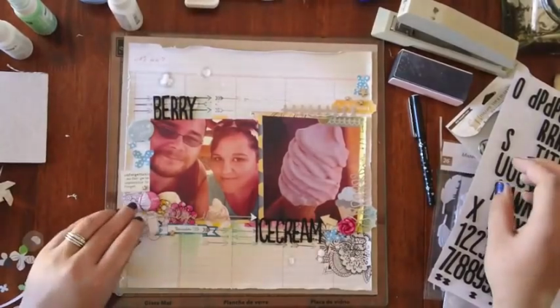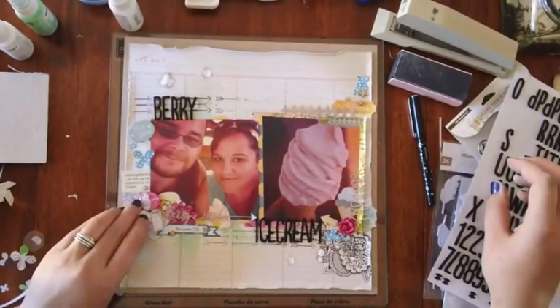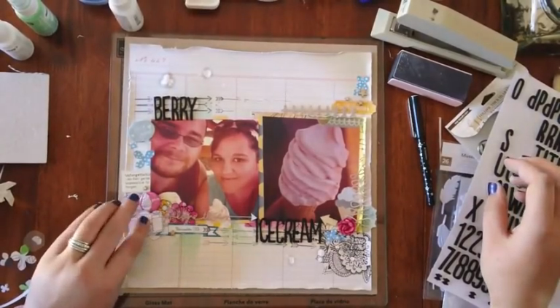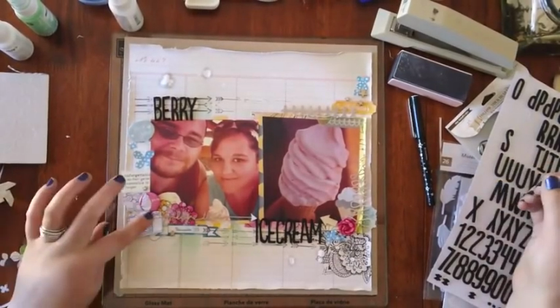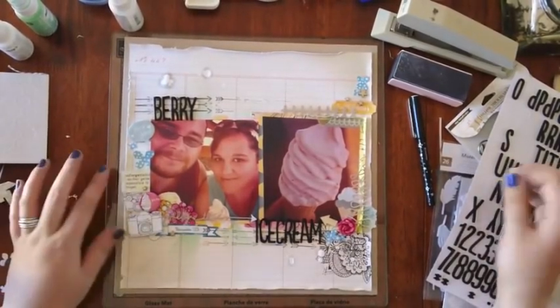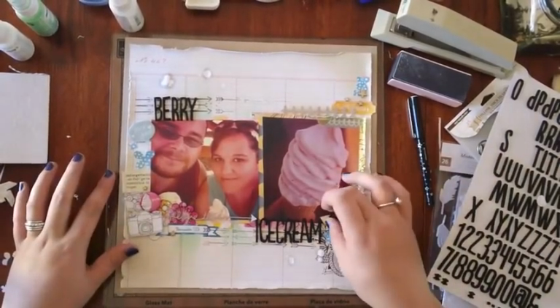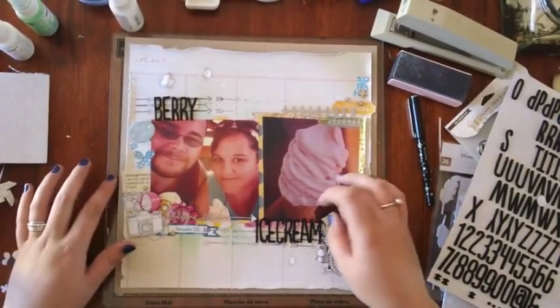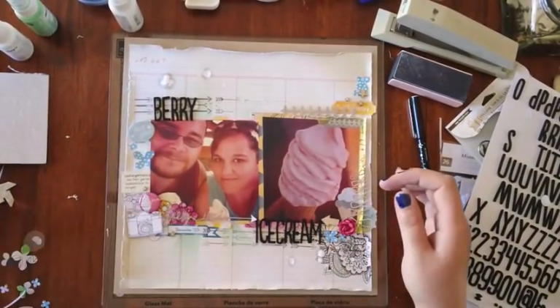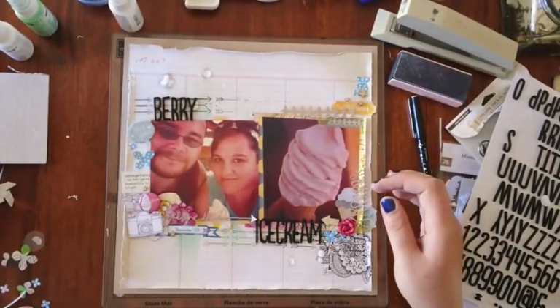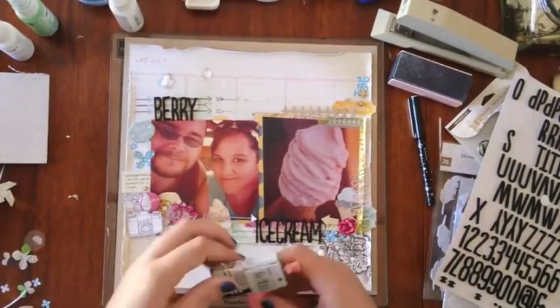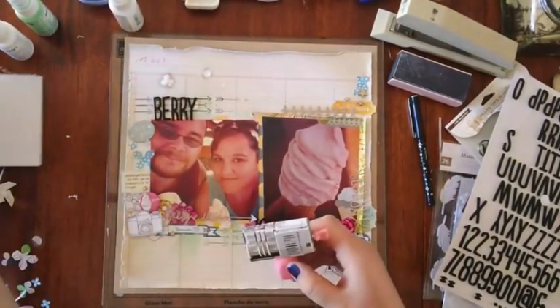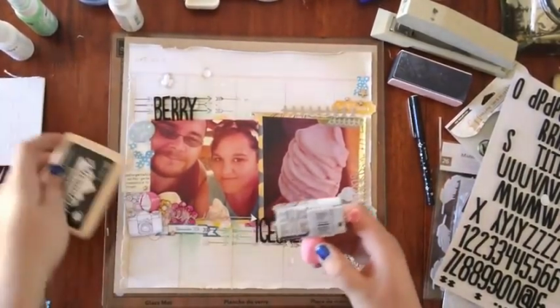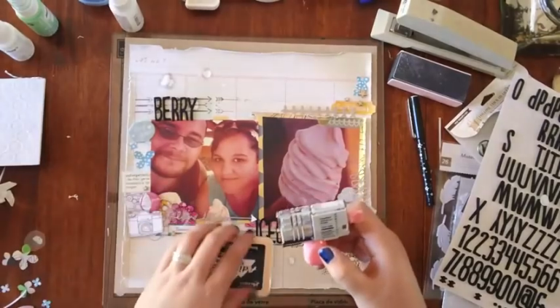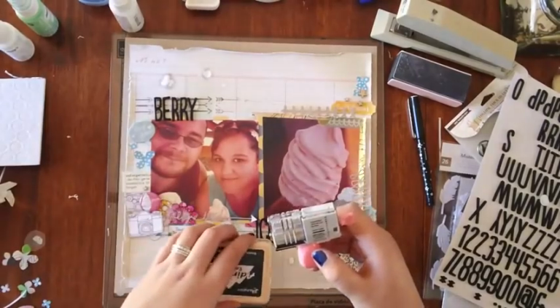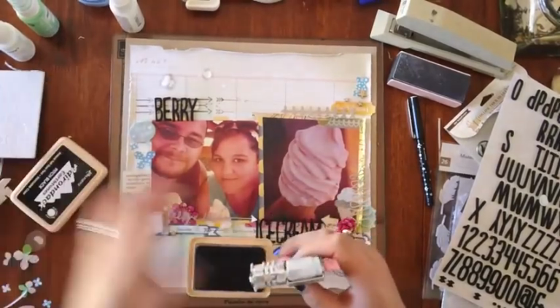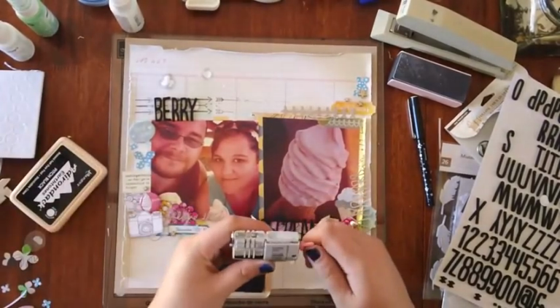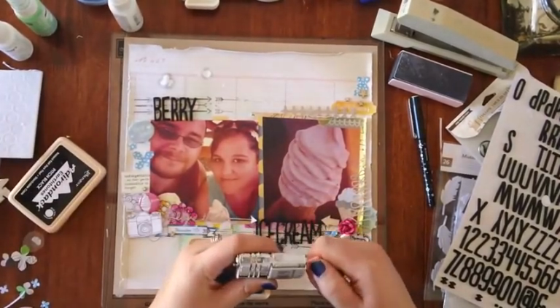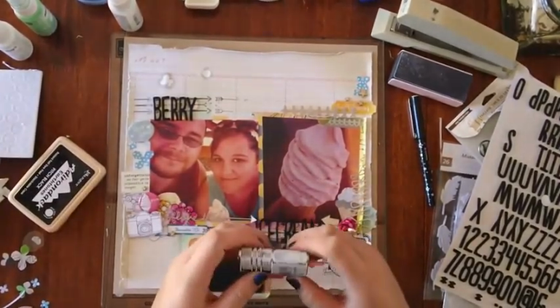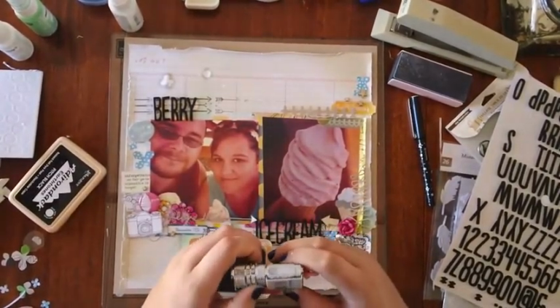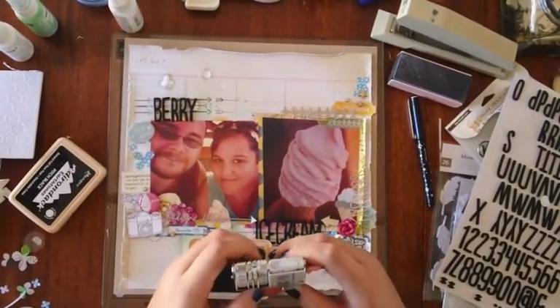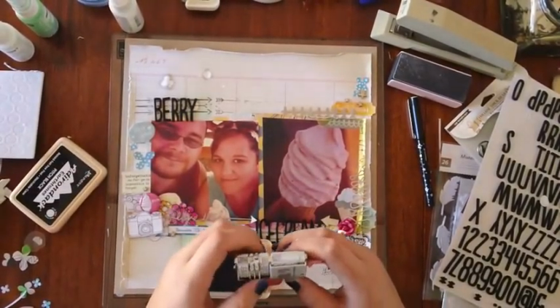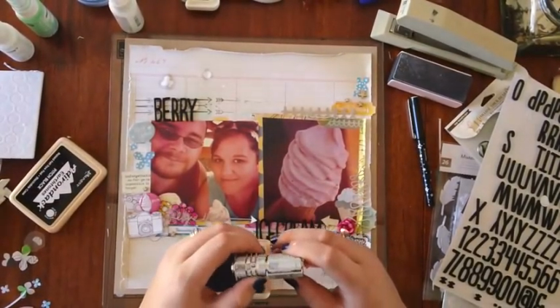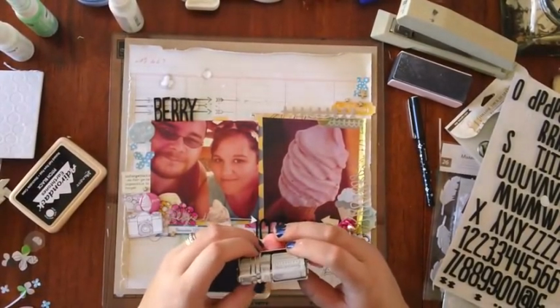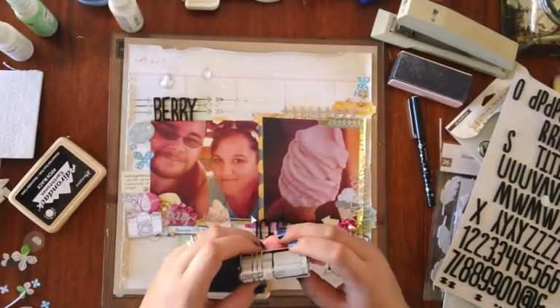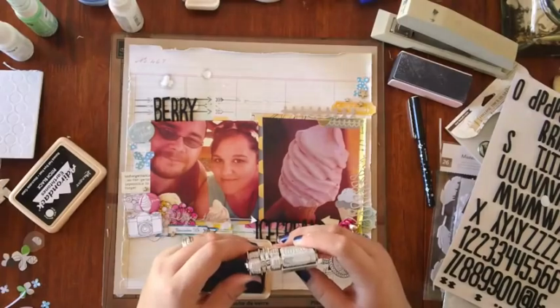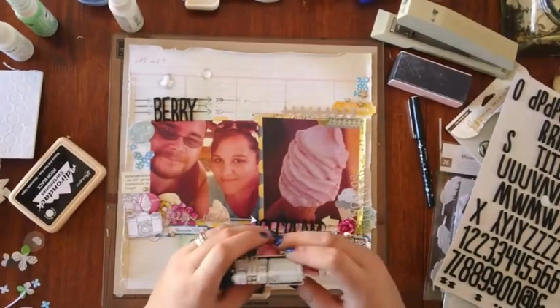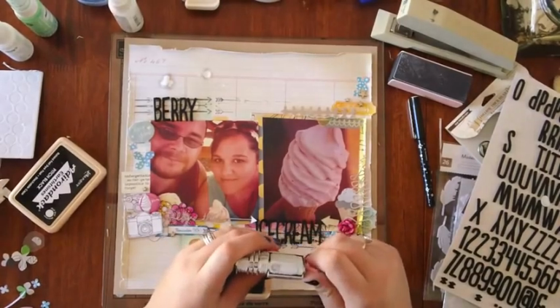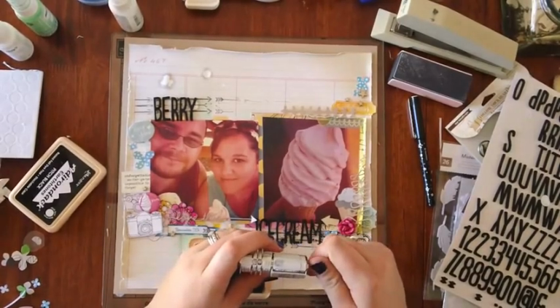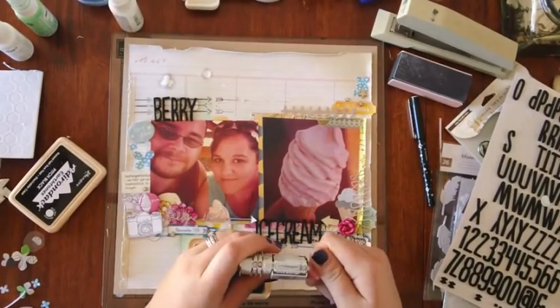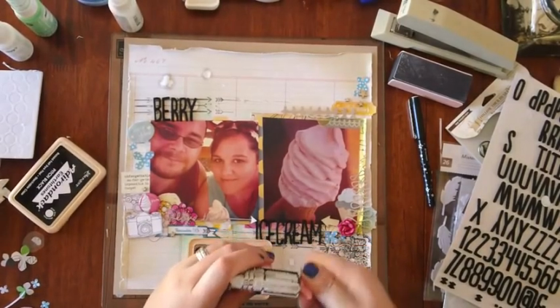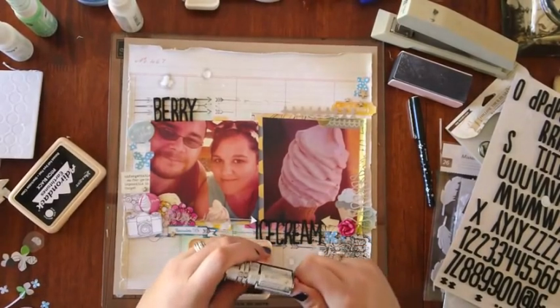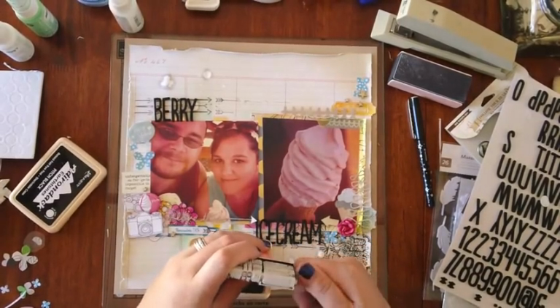I'll add some foam dots to the top camera in the description, and a date using the date stamp from Dear Lizzie and Colton.